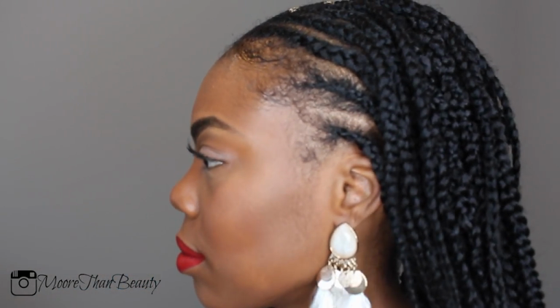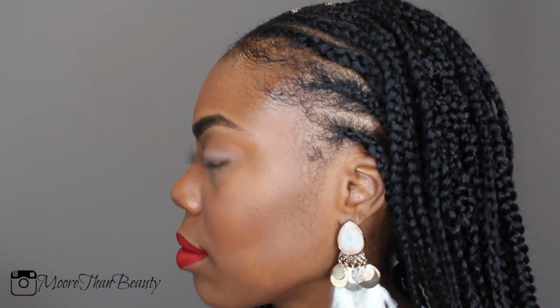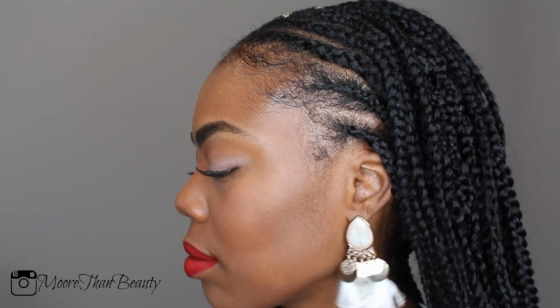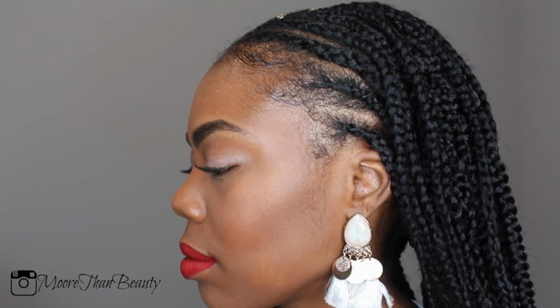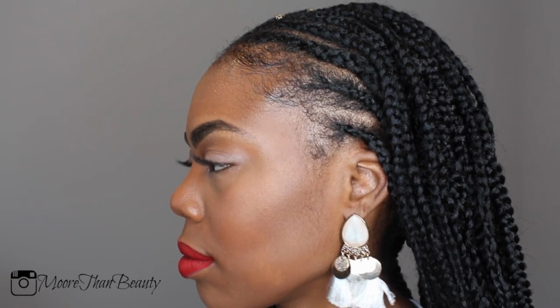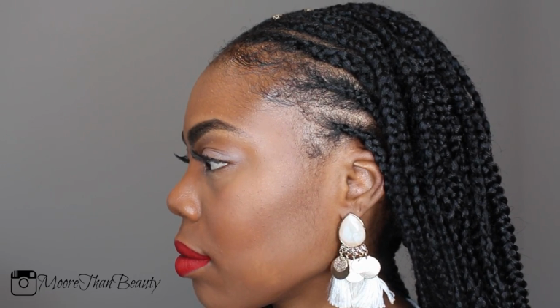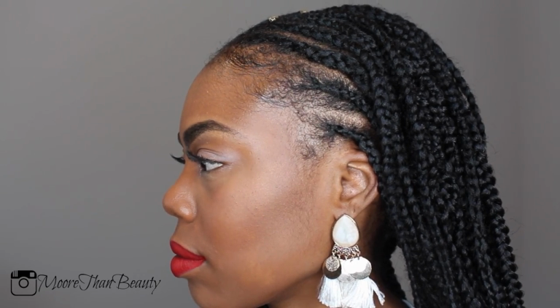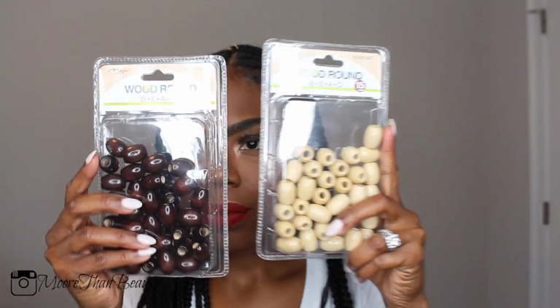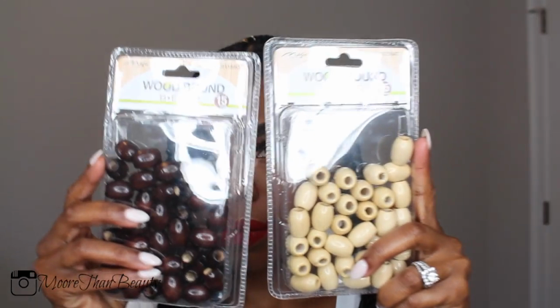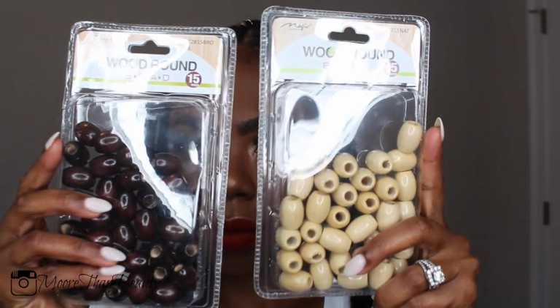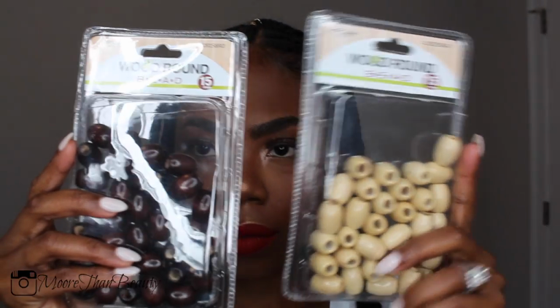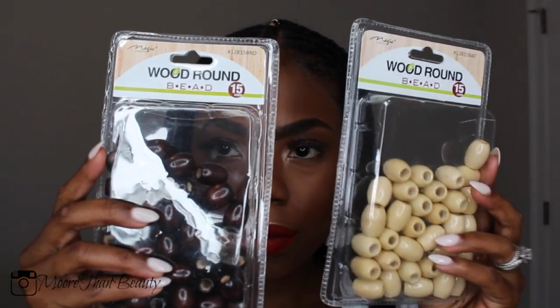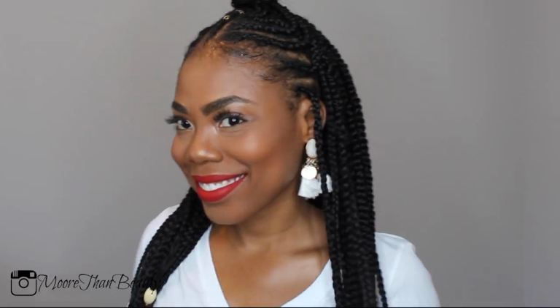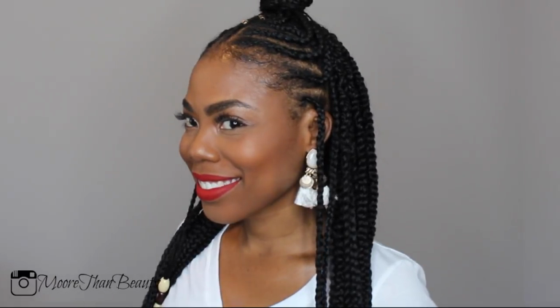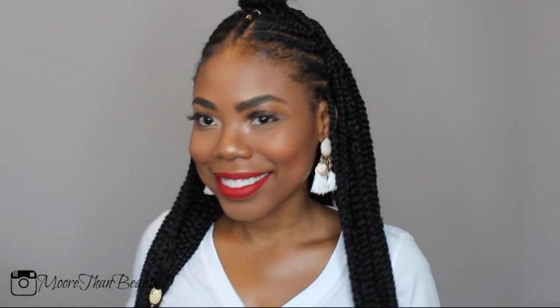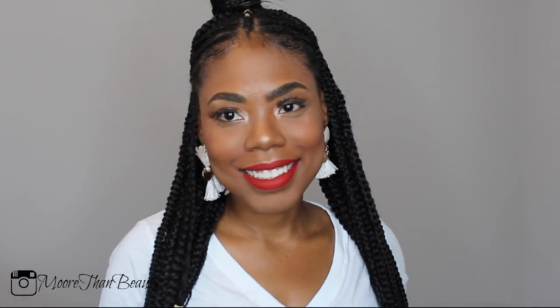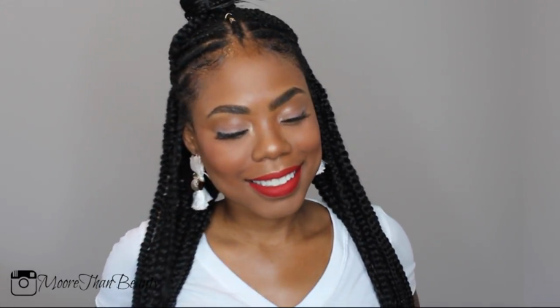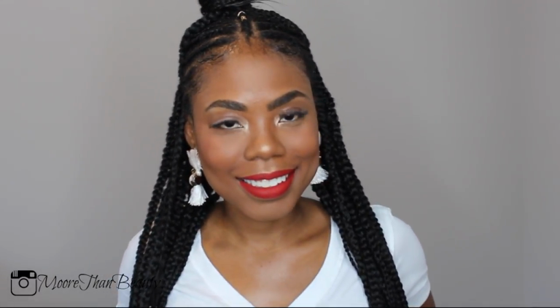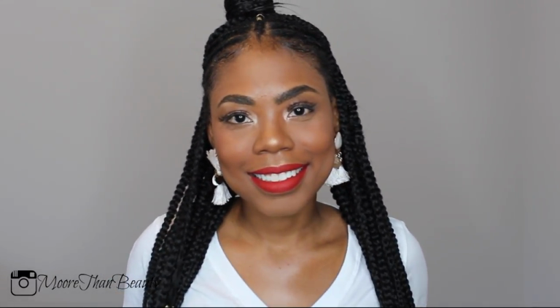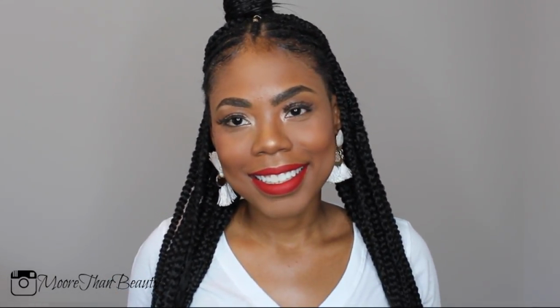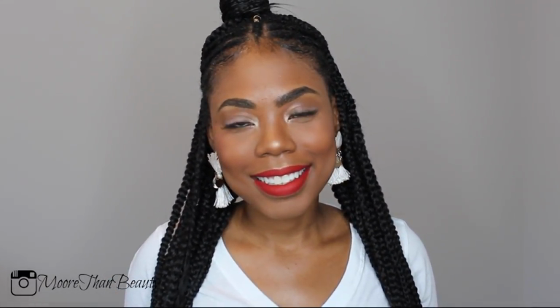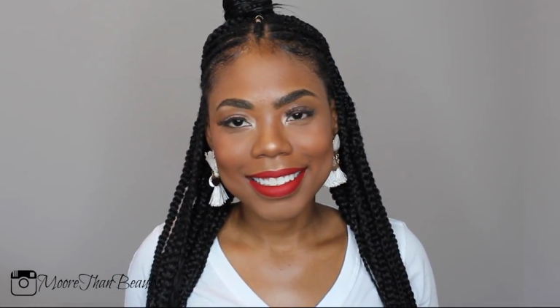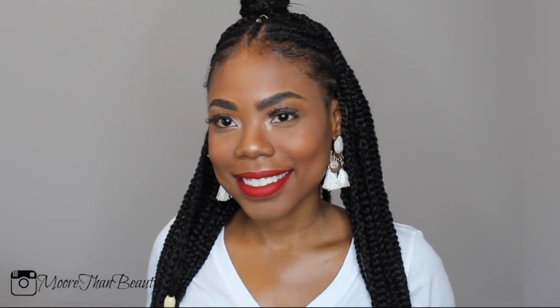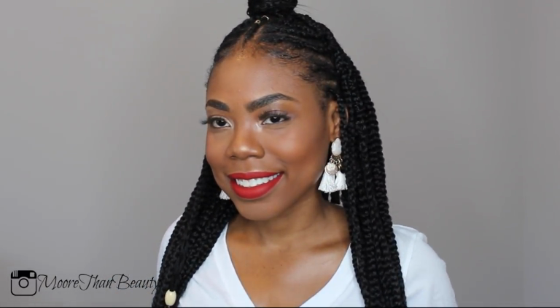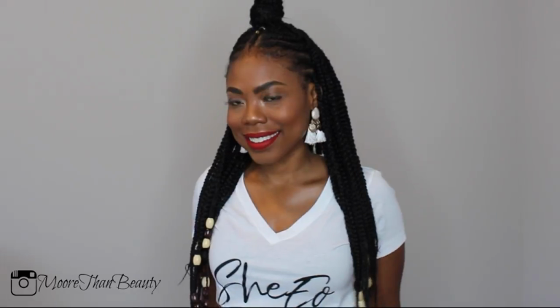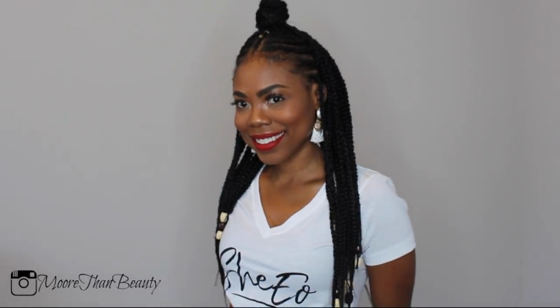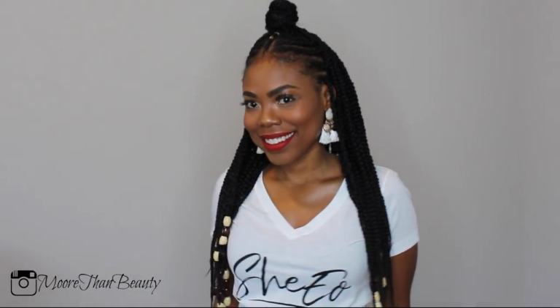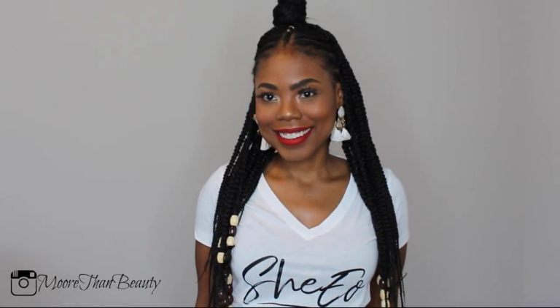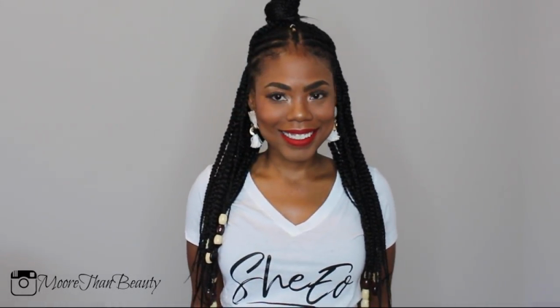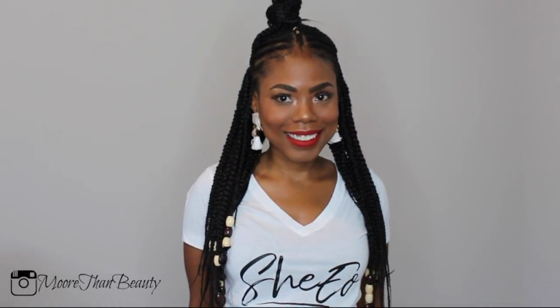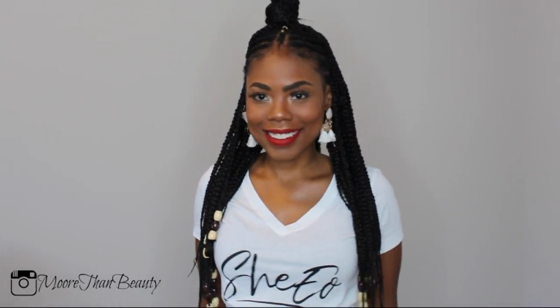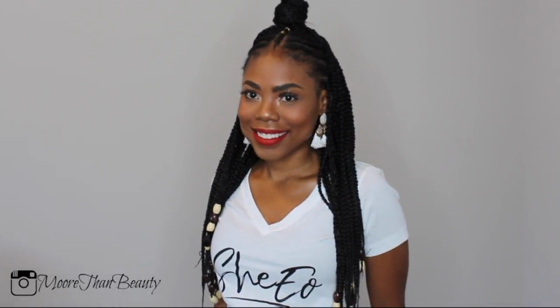Here are the braids once I finished cornrolling. Now I'm going to add some beads to finish this look. I got these beads from my local beauty supply store and I did not add them to all of the braids — I just added them to the ends of some of the braids.